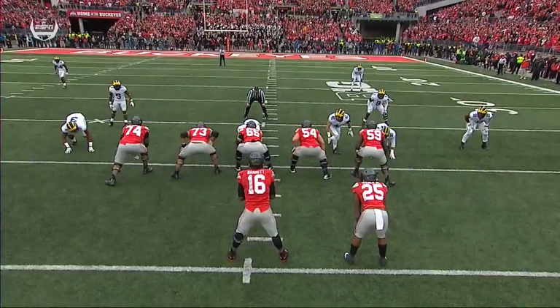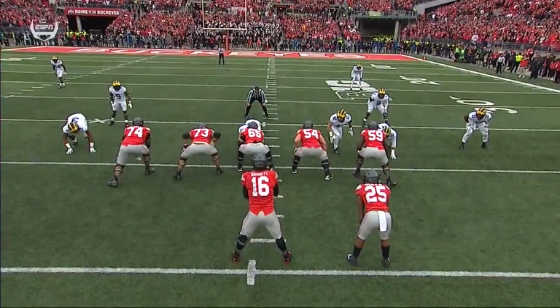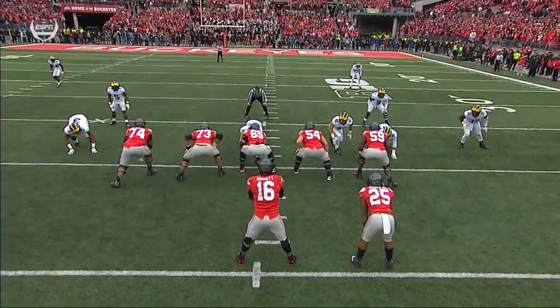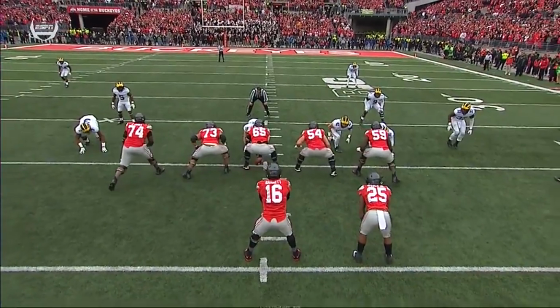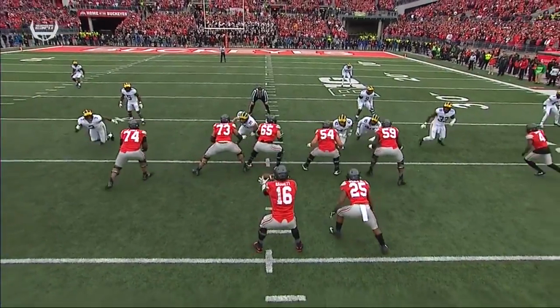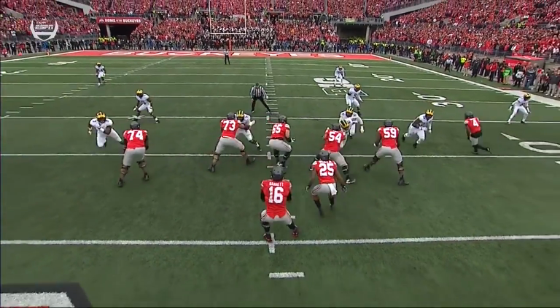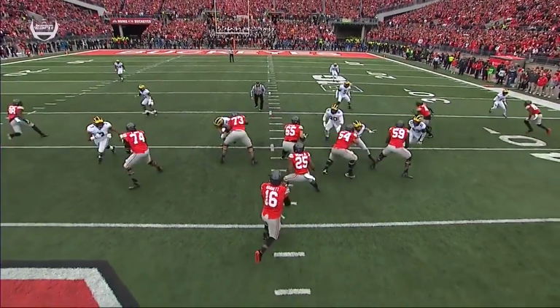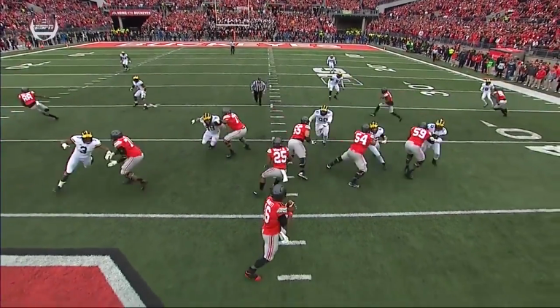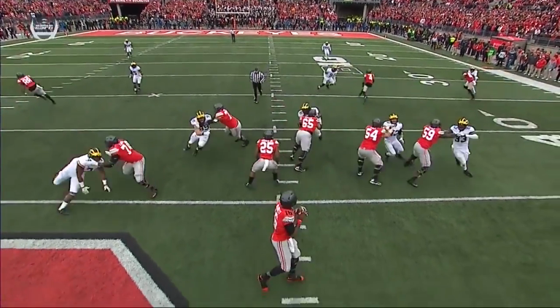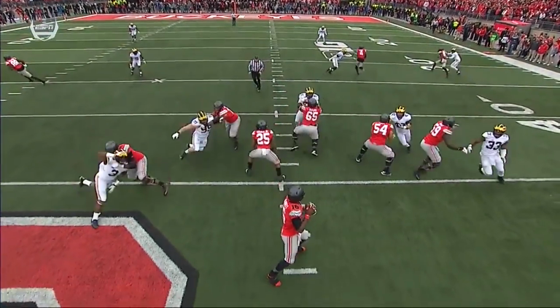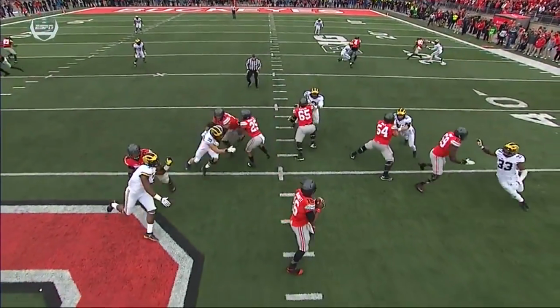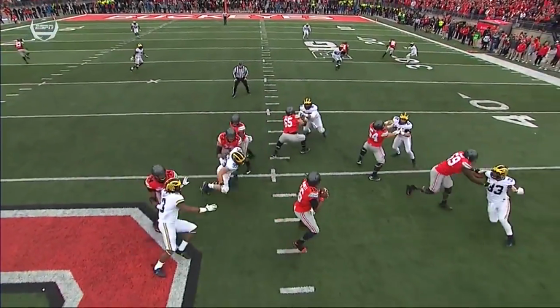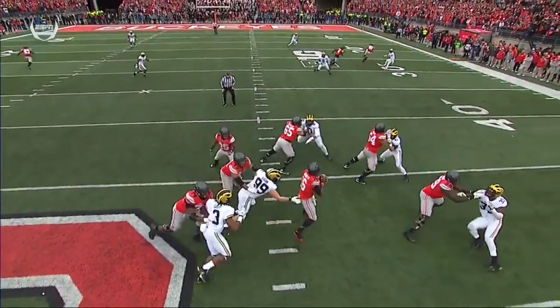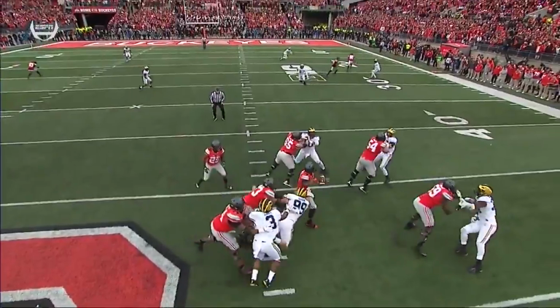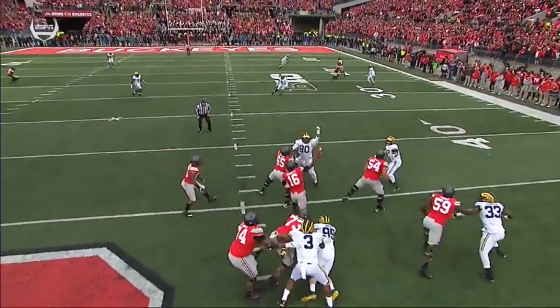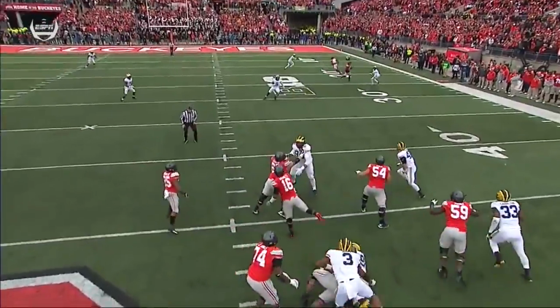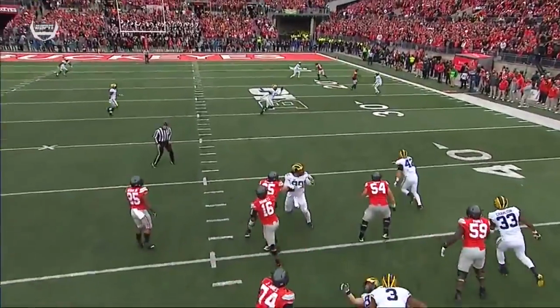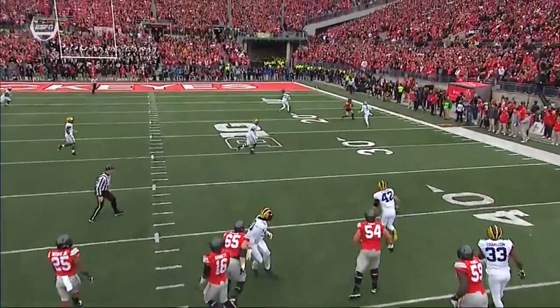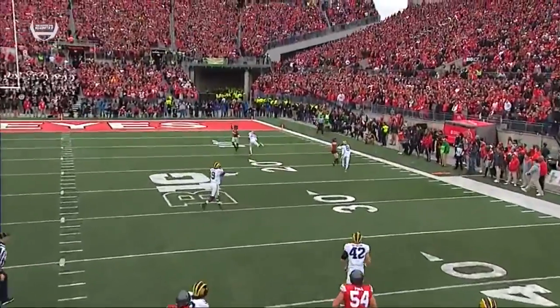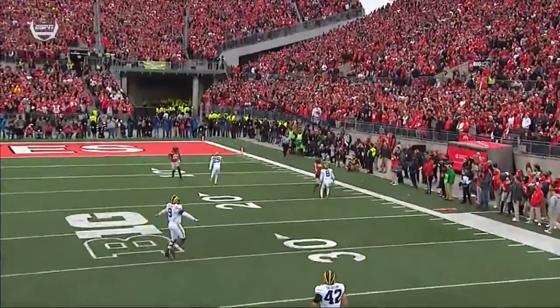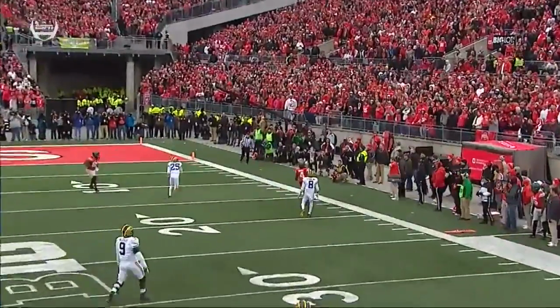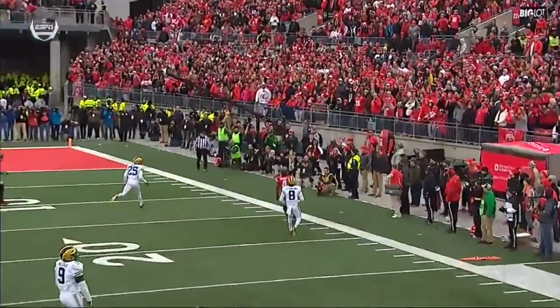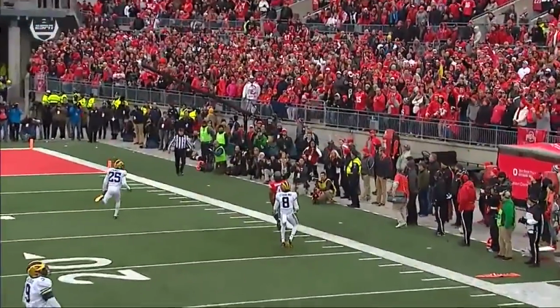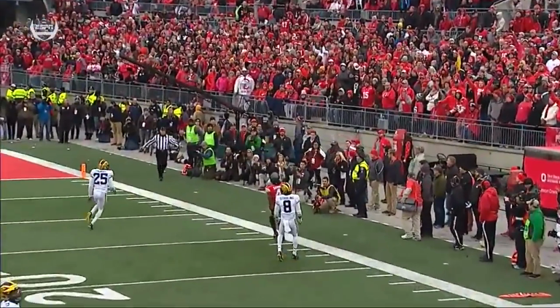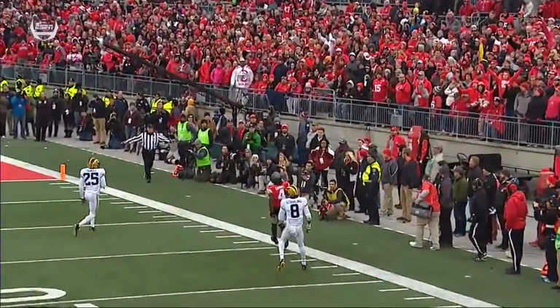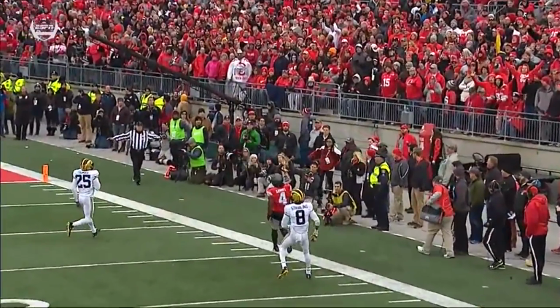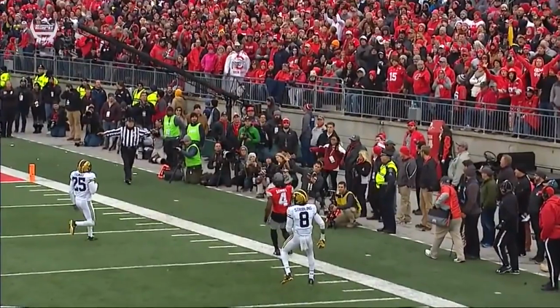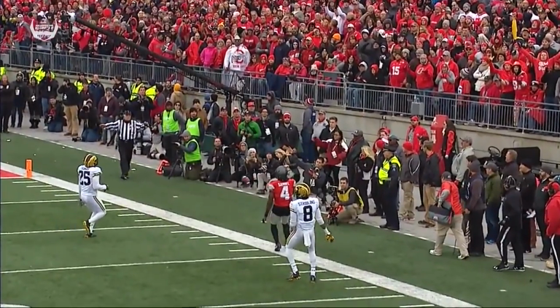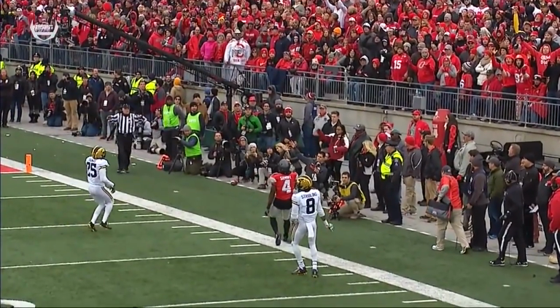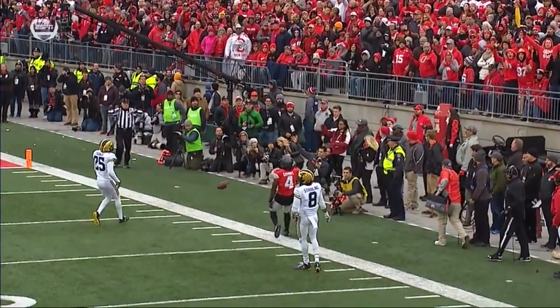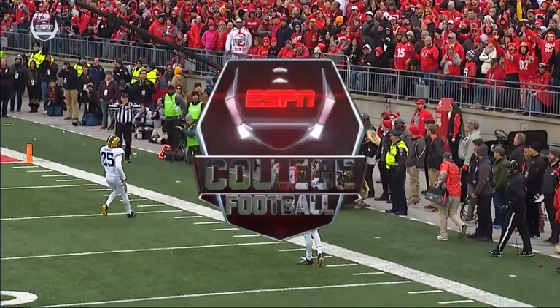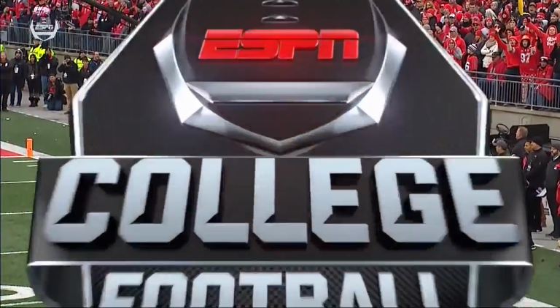Even though they don't actually sack him, watch JT Barrett's body language — he's feeling that pressure. He's not confident in that offensive line keeping the pressure off of him.